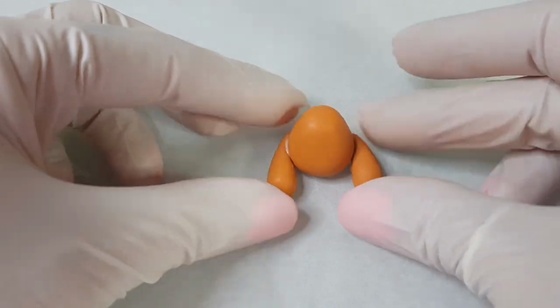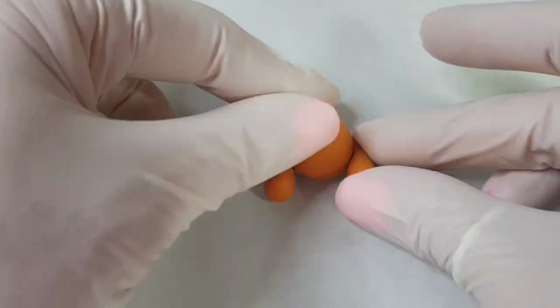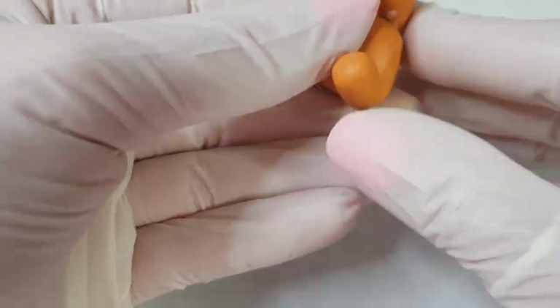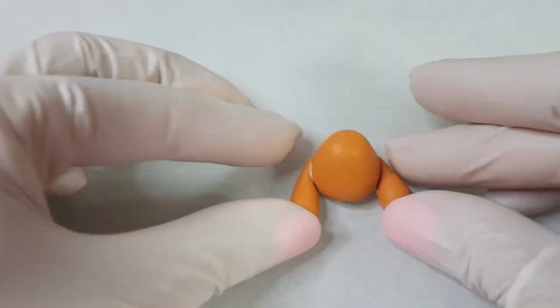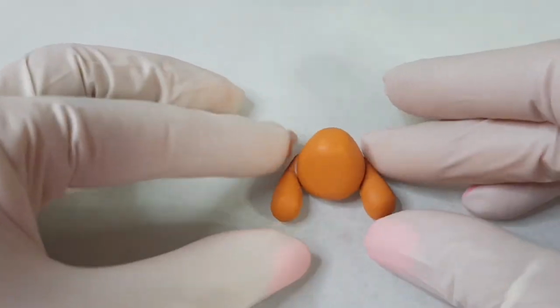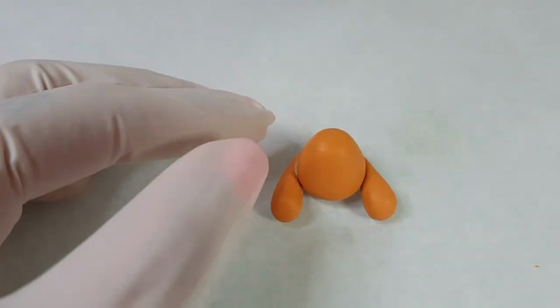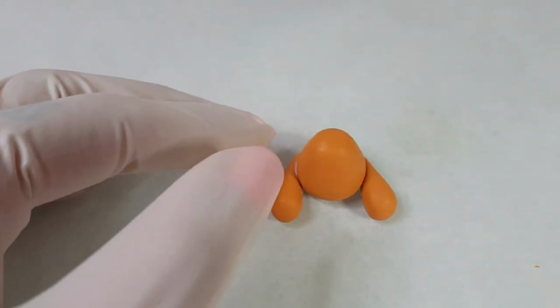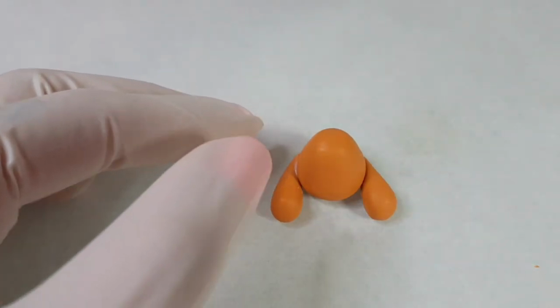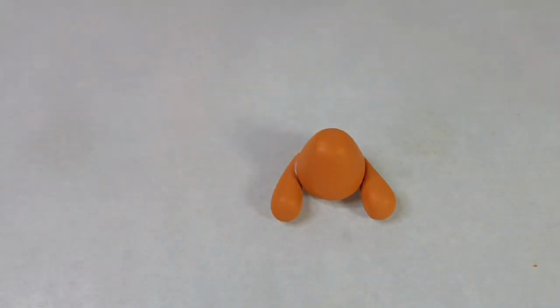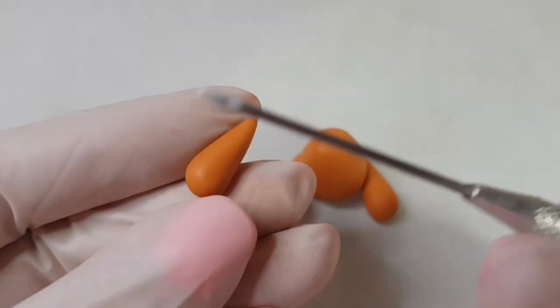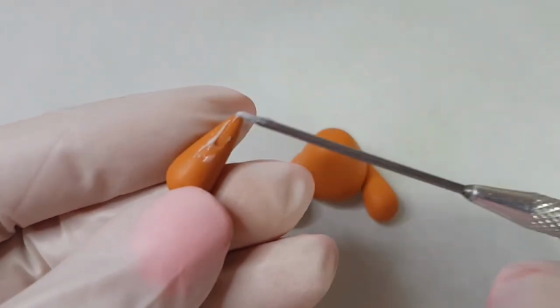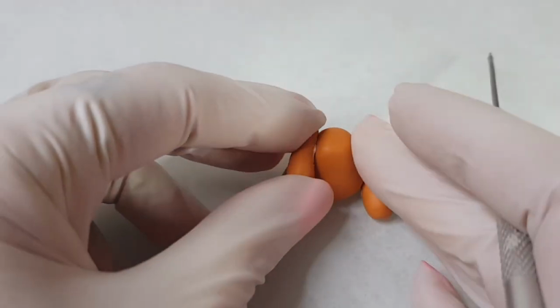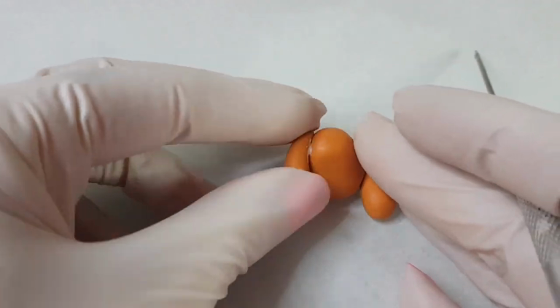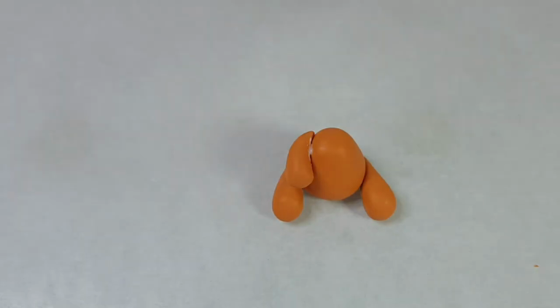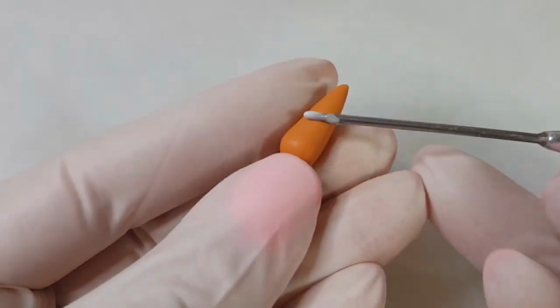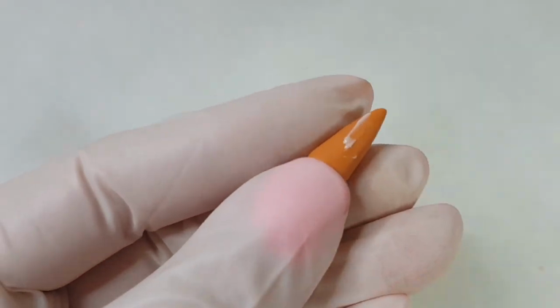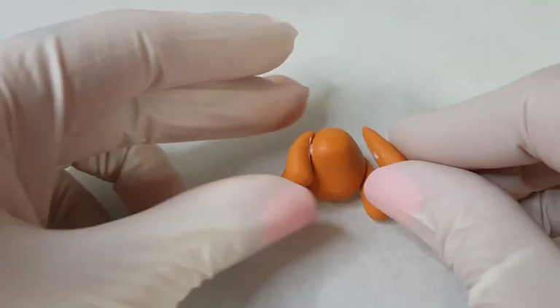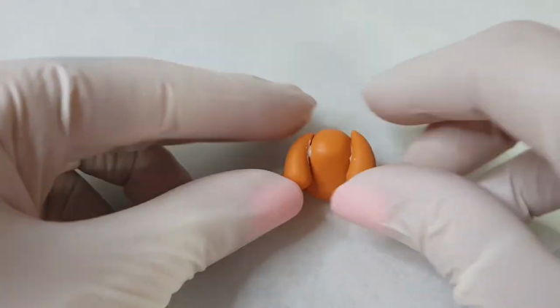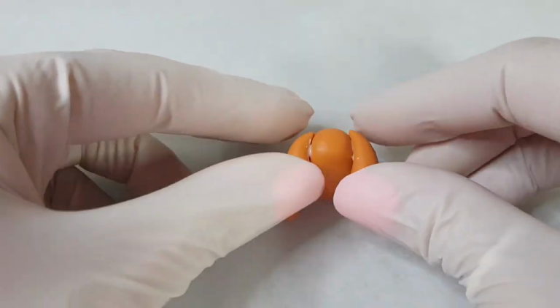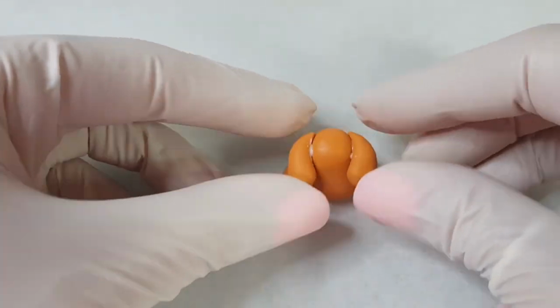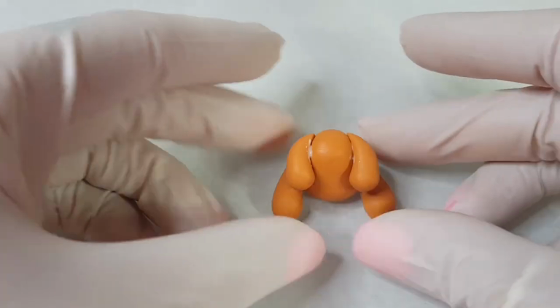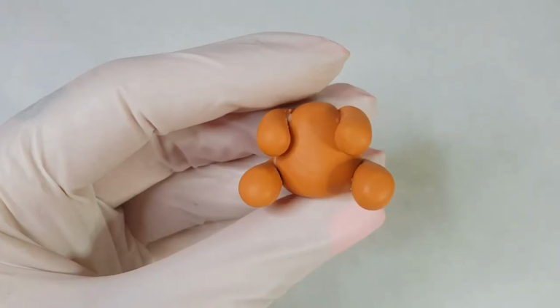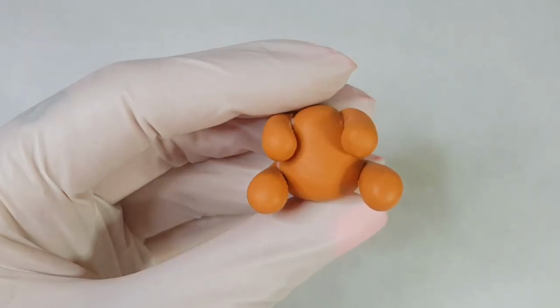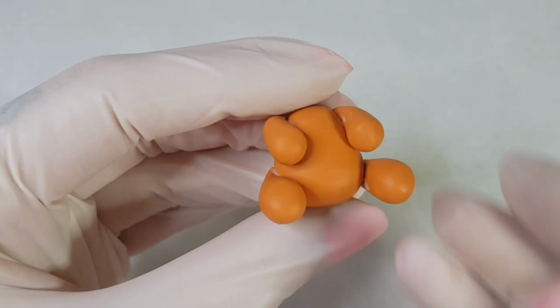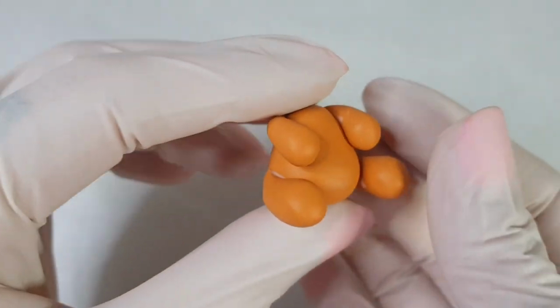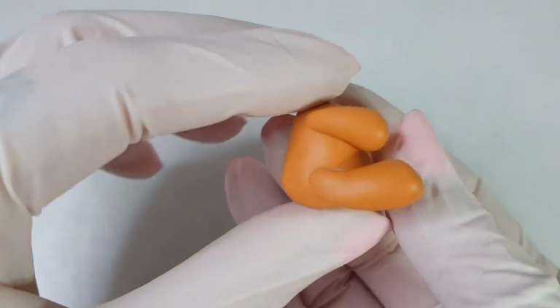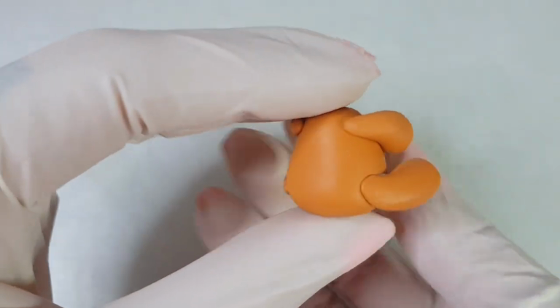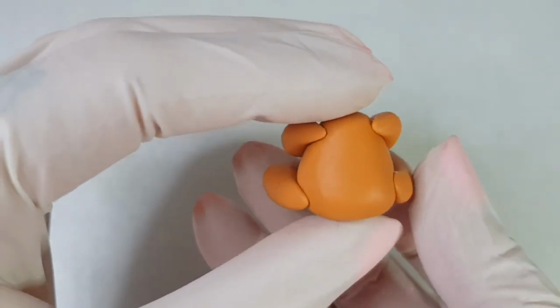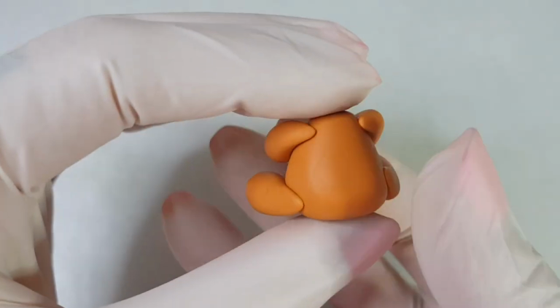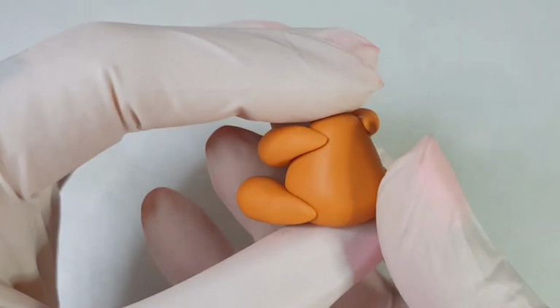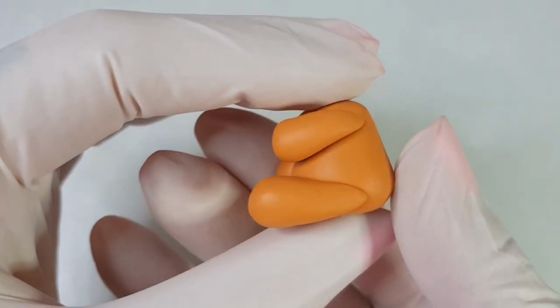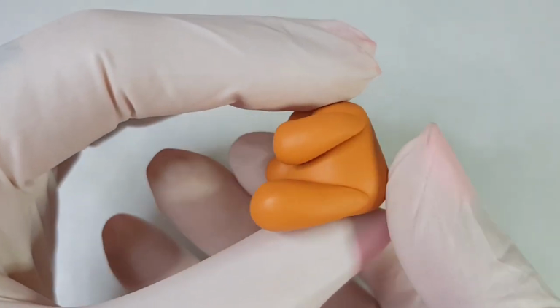I decided not to blend any of the joins on this guy — I wanted to make him have a cartoon teddy appearance, which is also why I'm using a lot more bake bond than I normally would. Don't worry if you can see a little bit of the bake bond squished out; remember it always bakes clear.